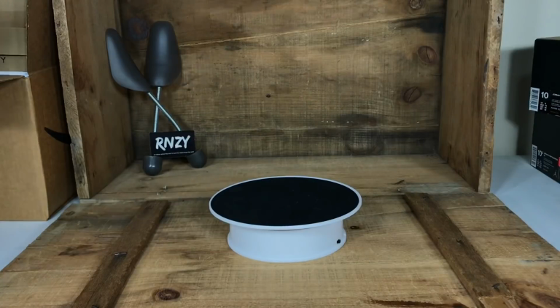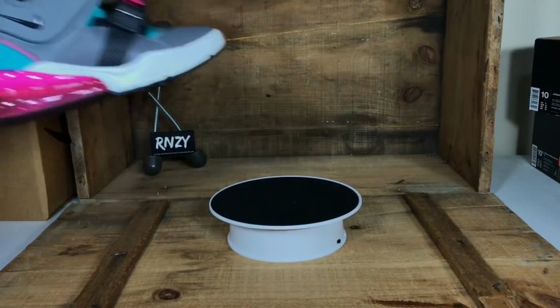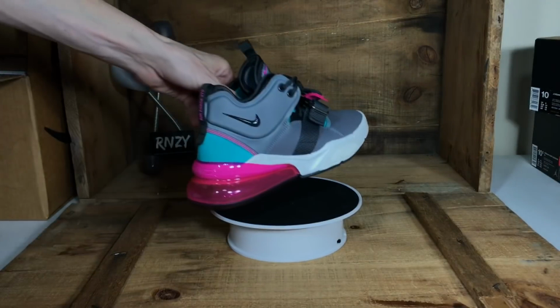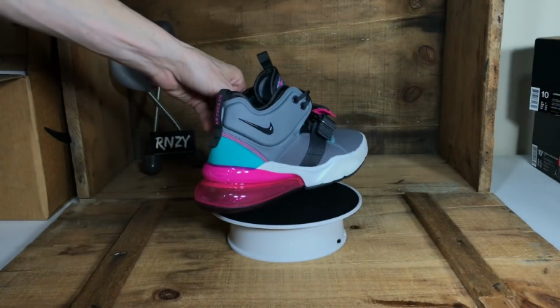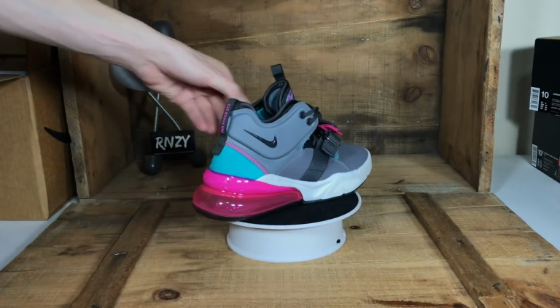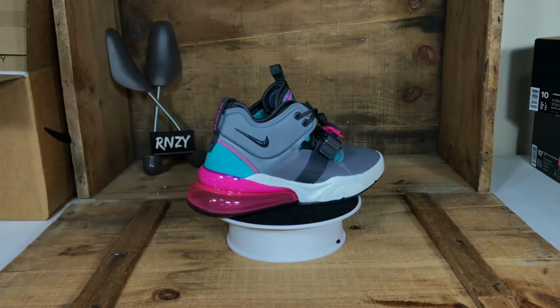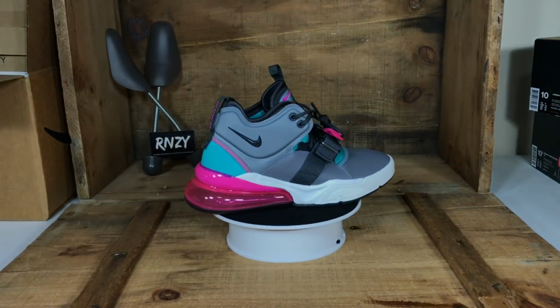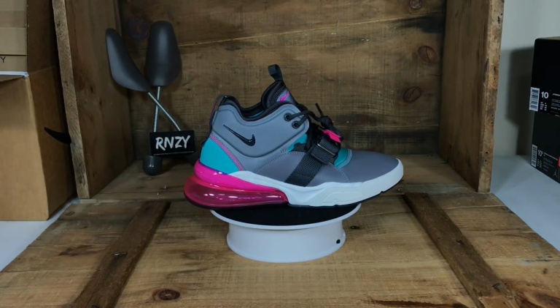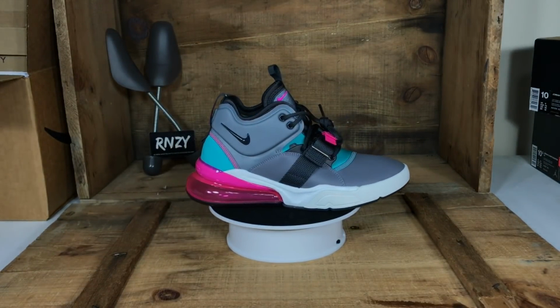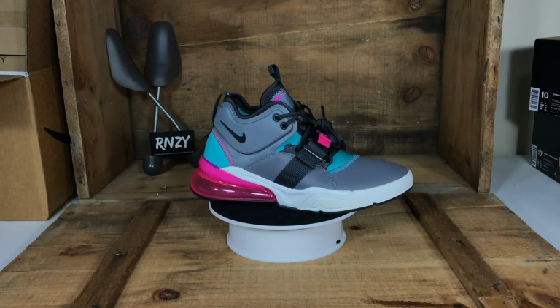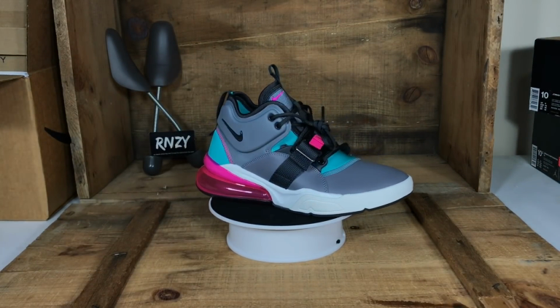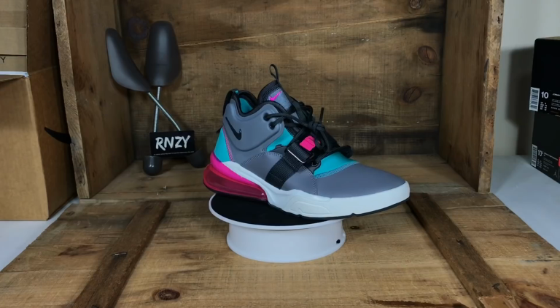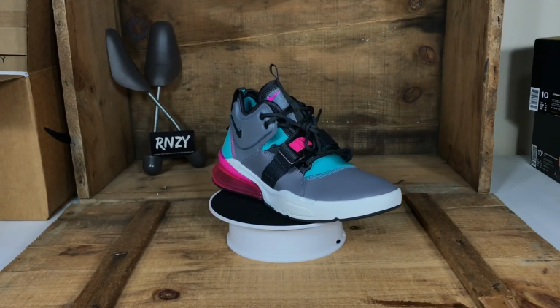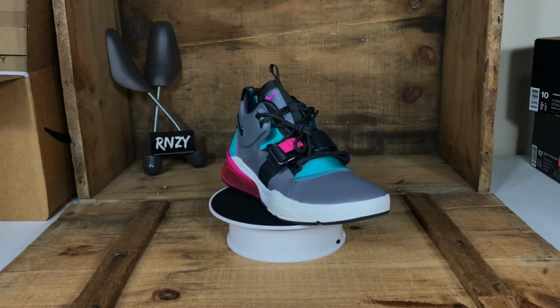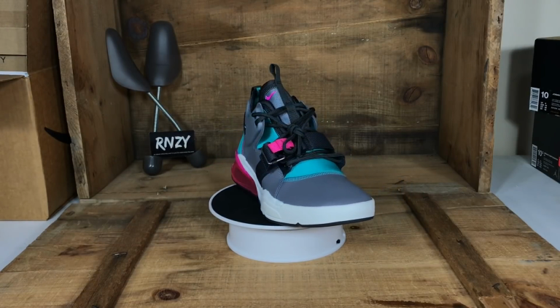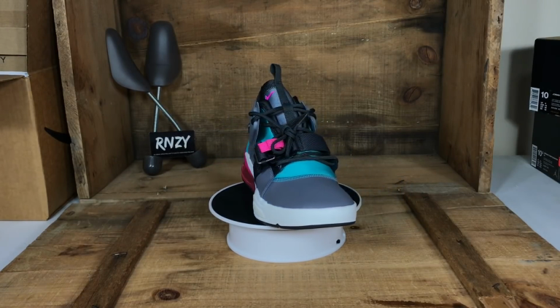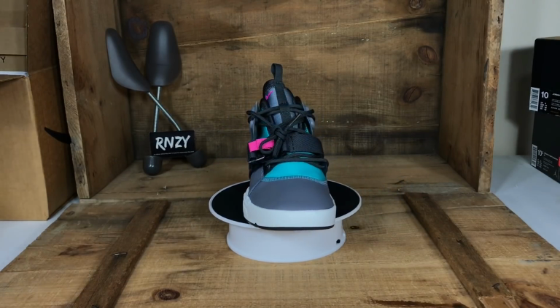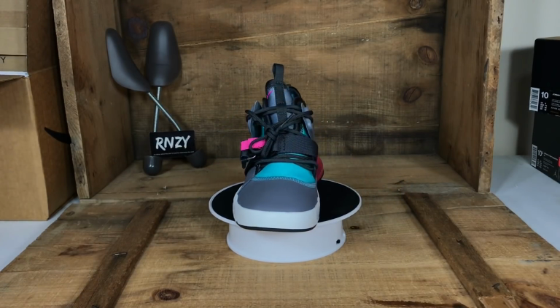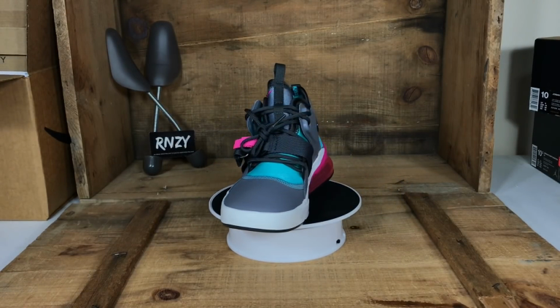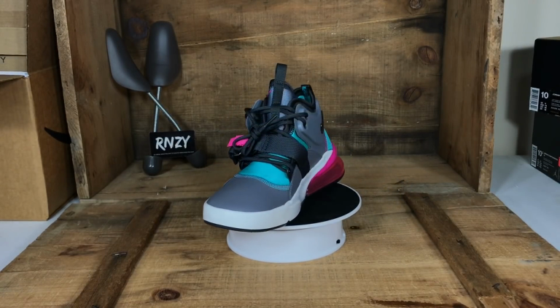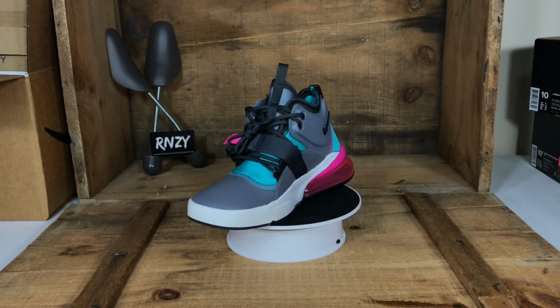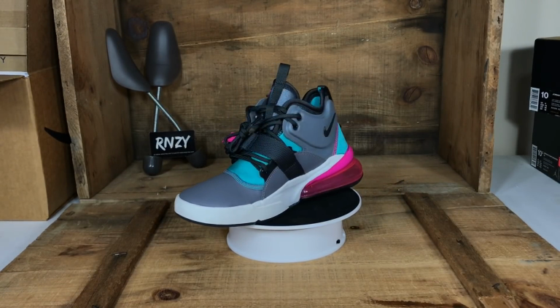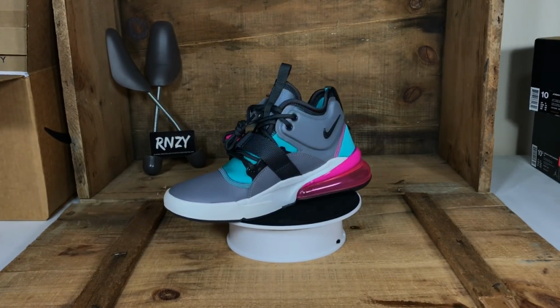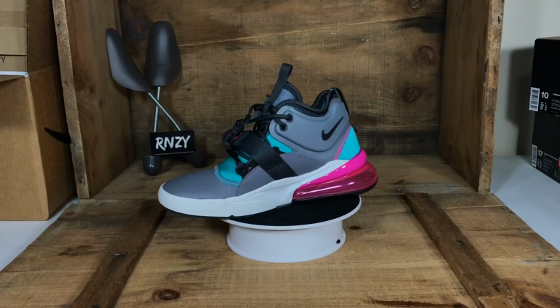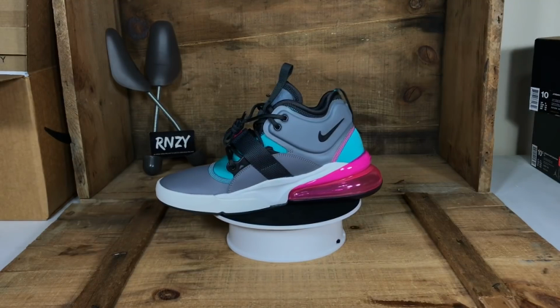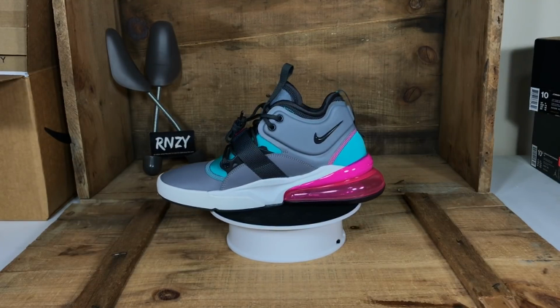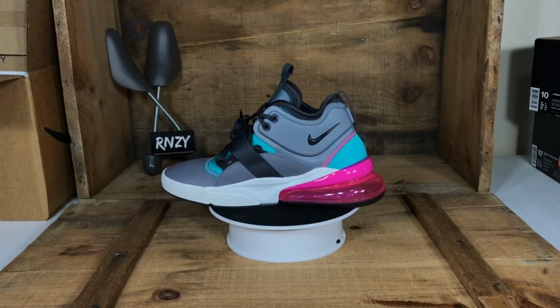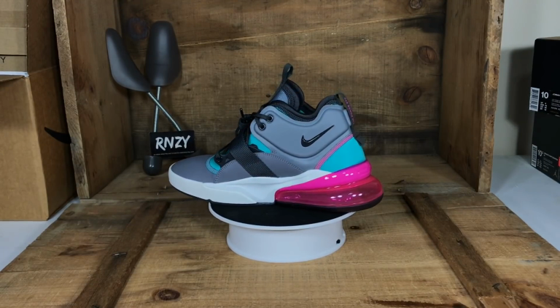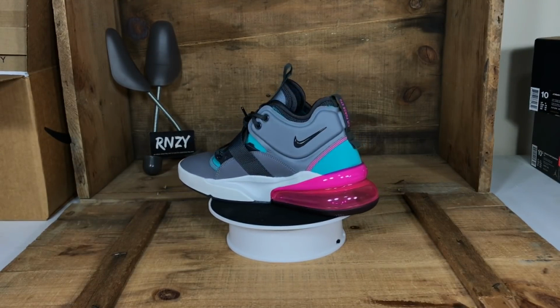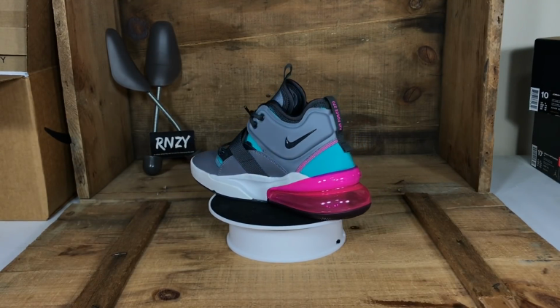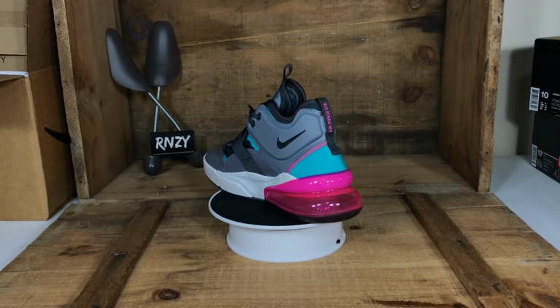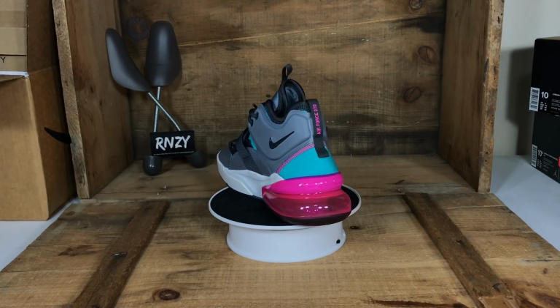Next up we have the Air Force 270s — these are in GS sizes, youth sizes, and we sell them as their women's equivalent. We've actually sold this exact pair on a couple of different marketplaces, so when we found them at a super low buy cost we picked up a couple more.